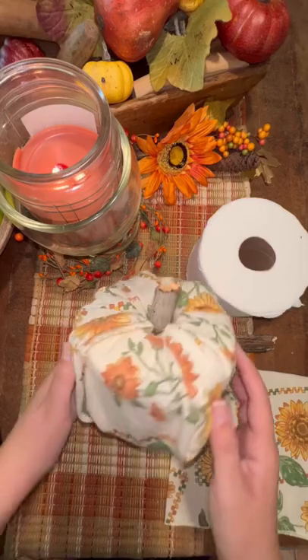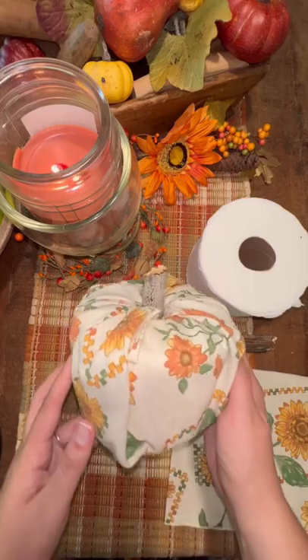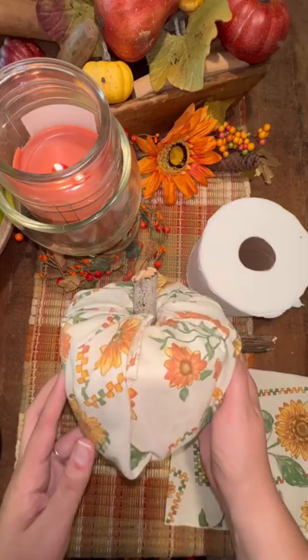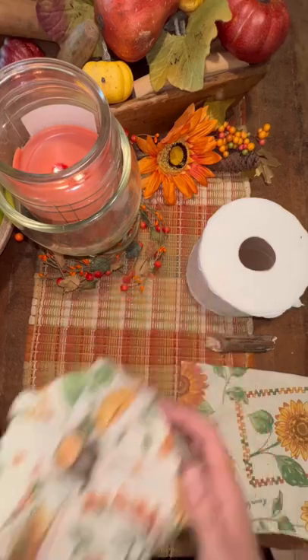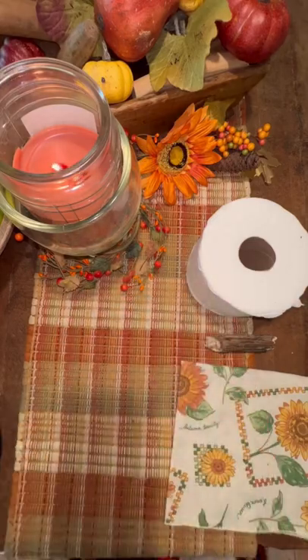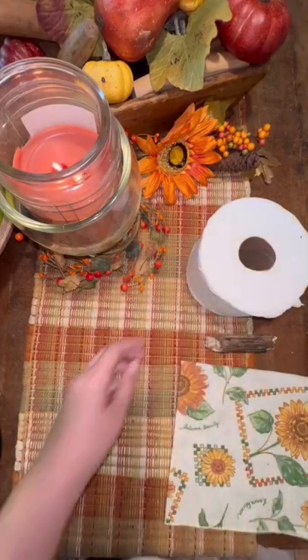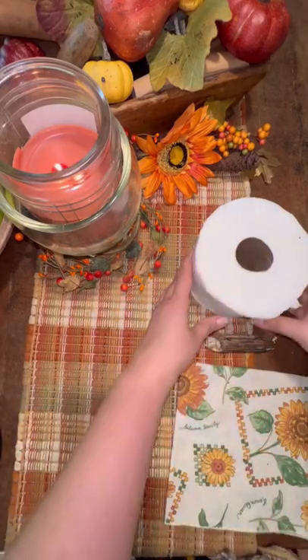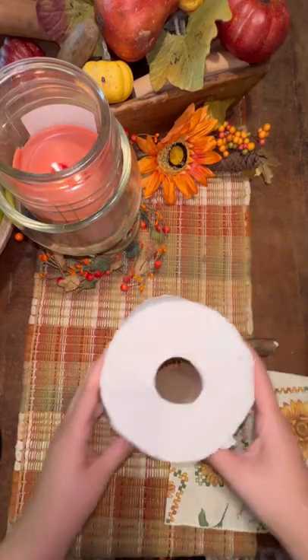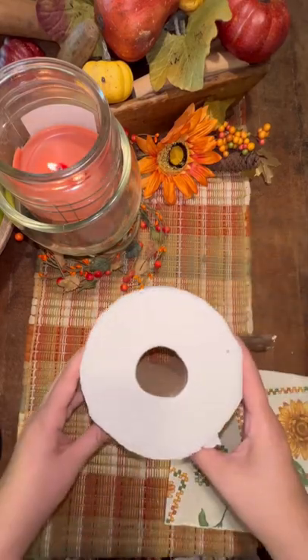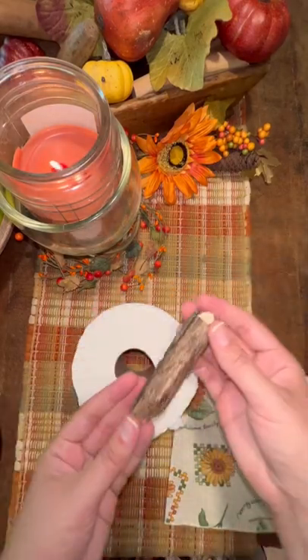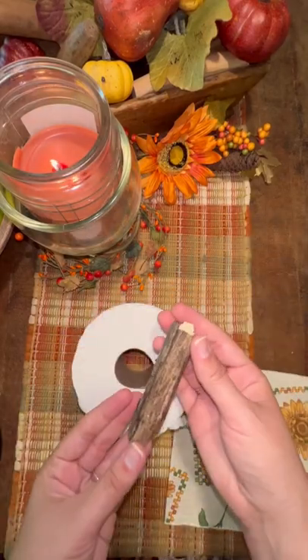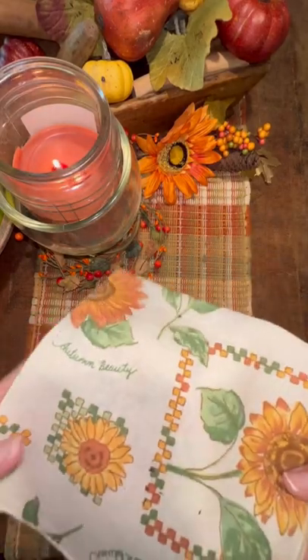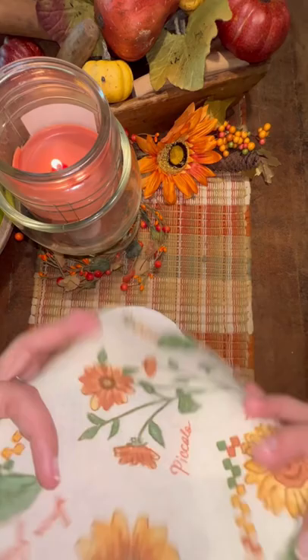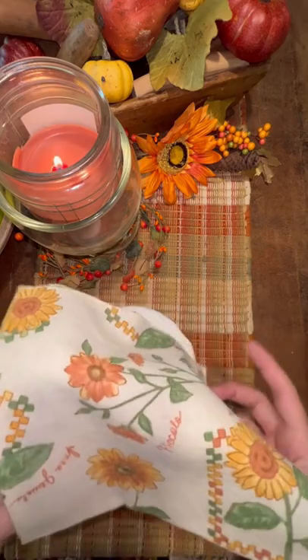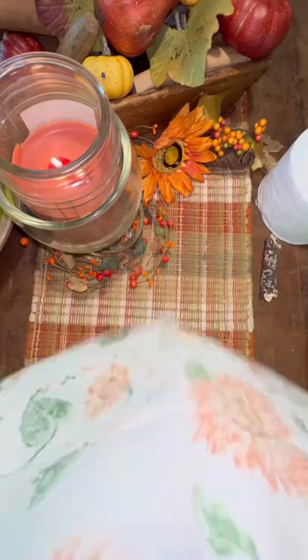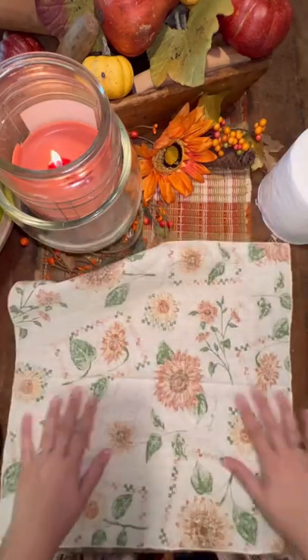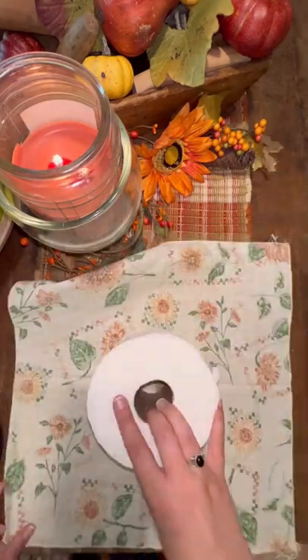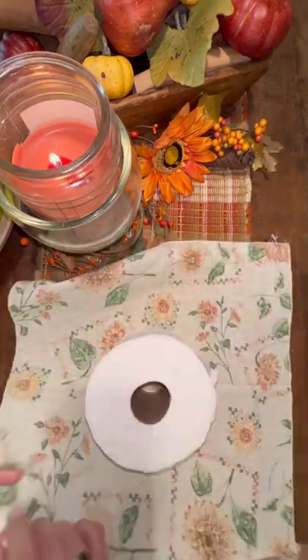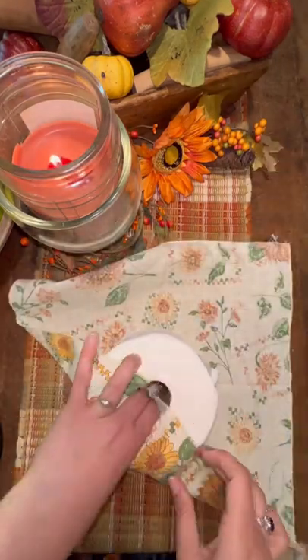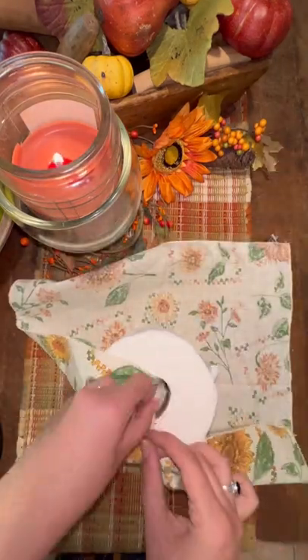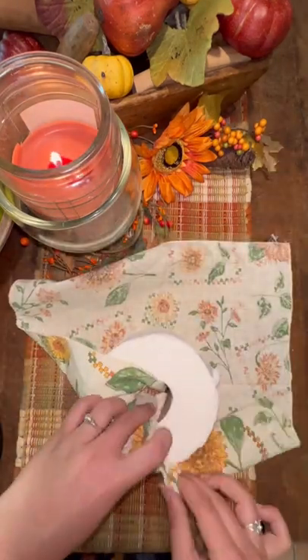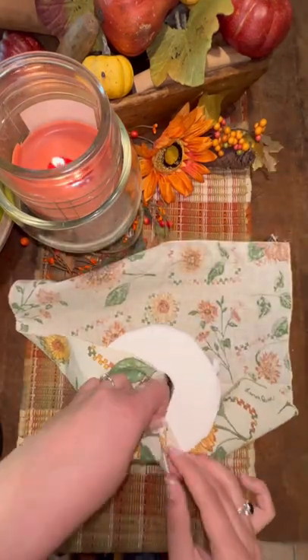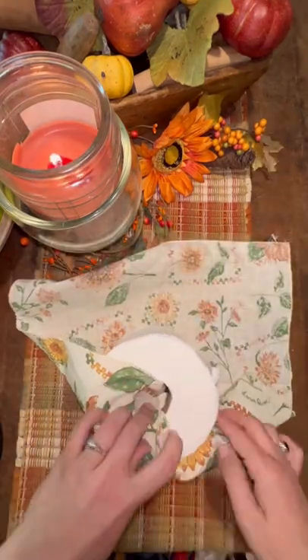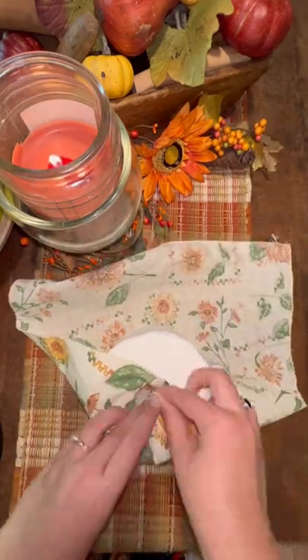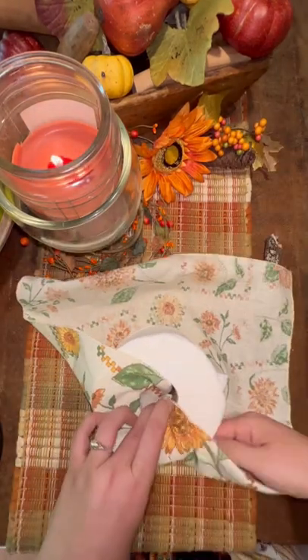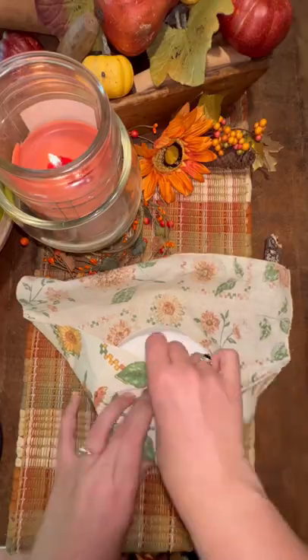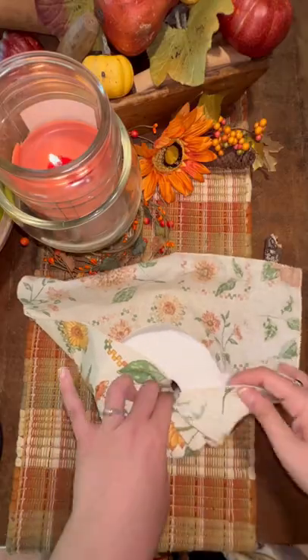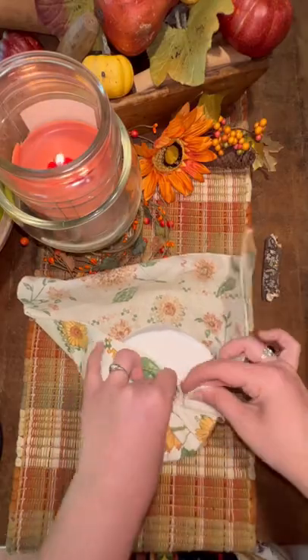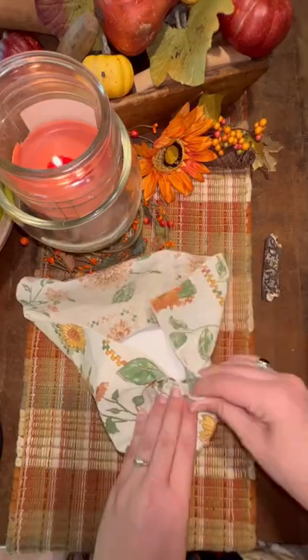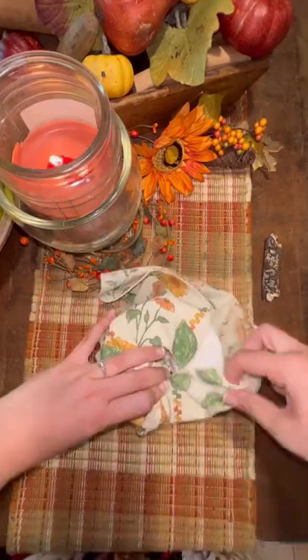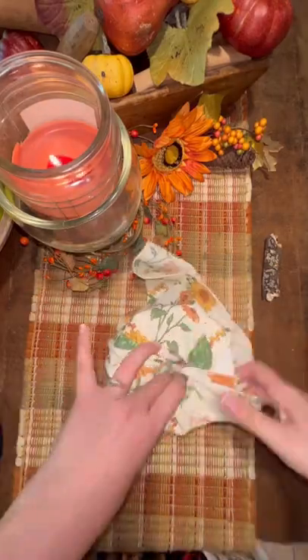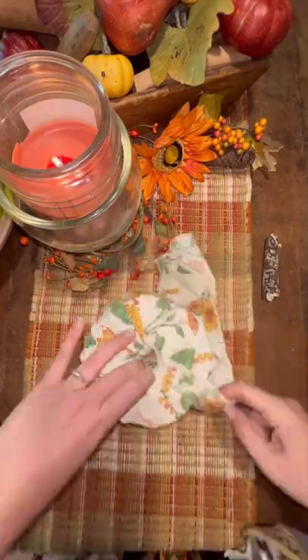Let's make toilet paper pumpkins. I think these are adorable, especially to keep in the bathroom as just, you know, an extra place to store toilet paper. All you need is any sort of fall looking napkin and a roll of toilet paper and some sort of little stick.